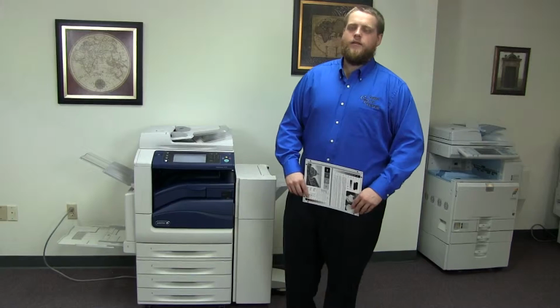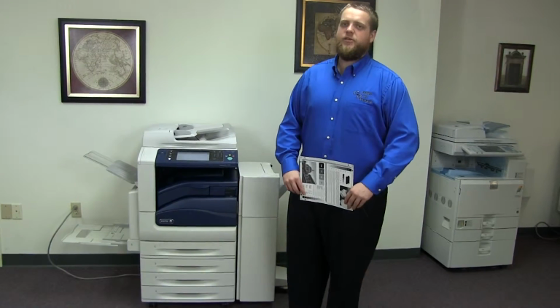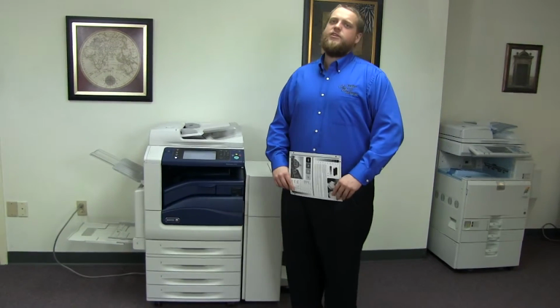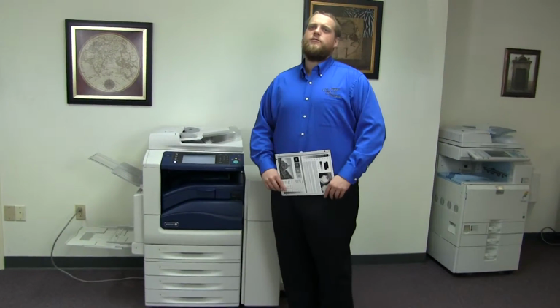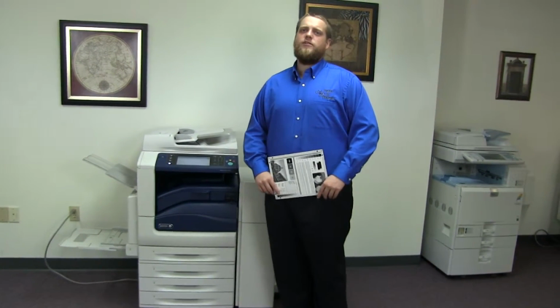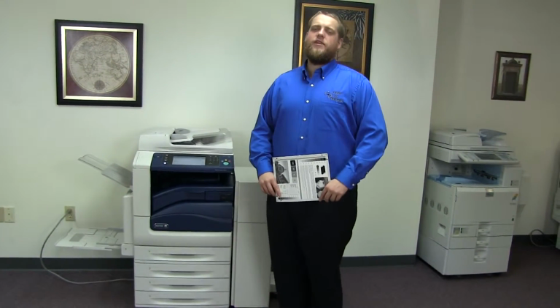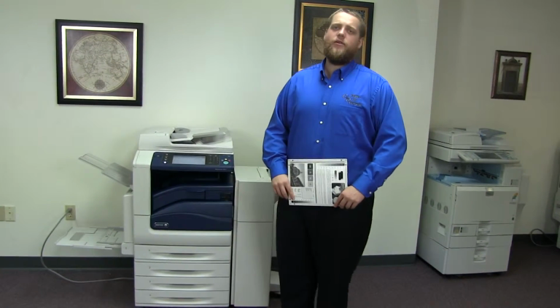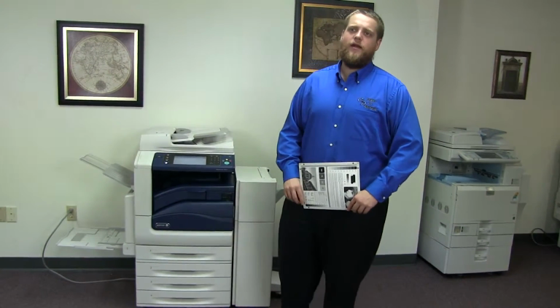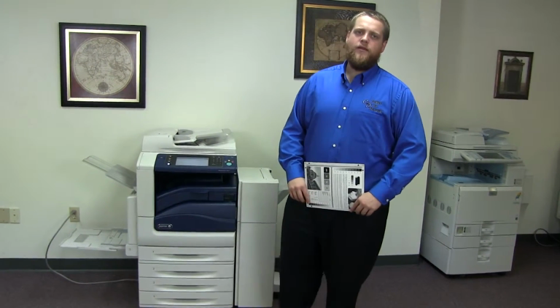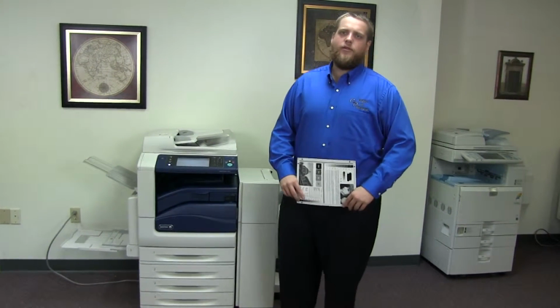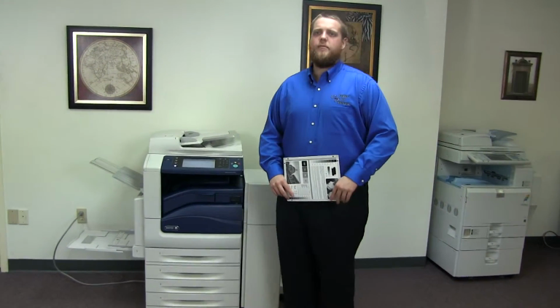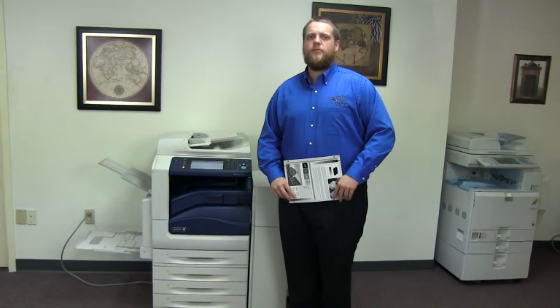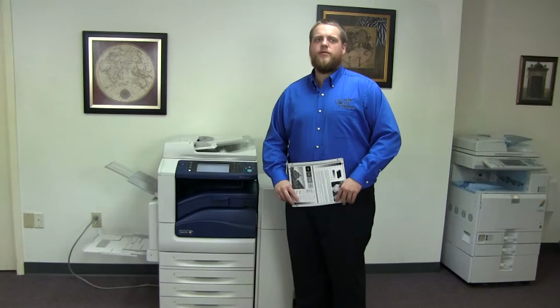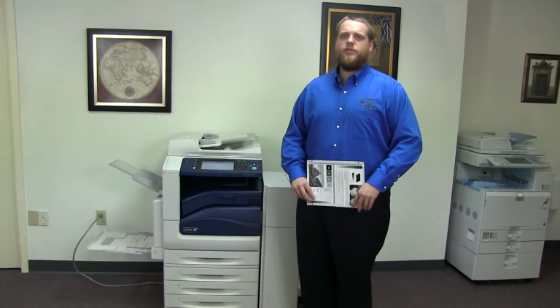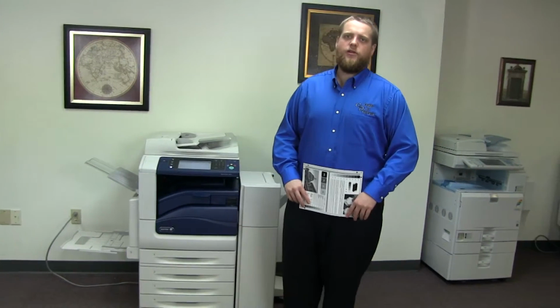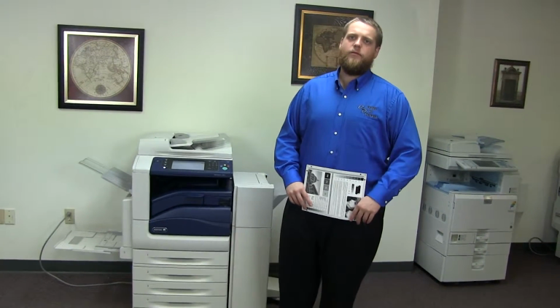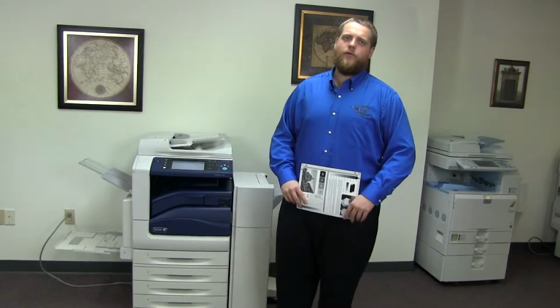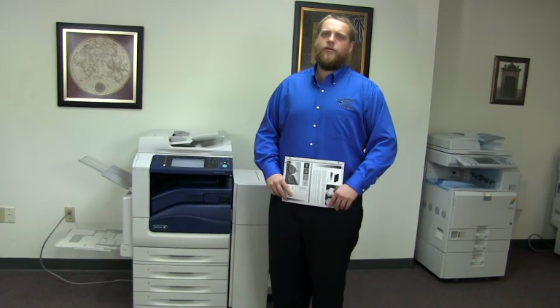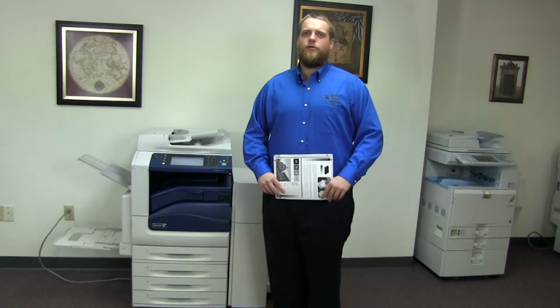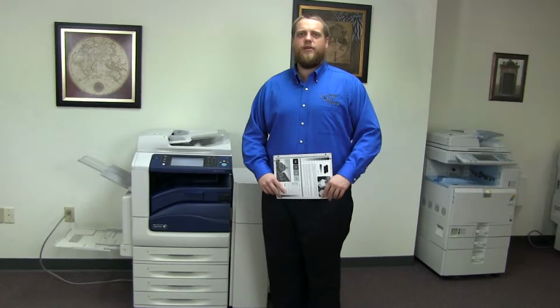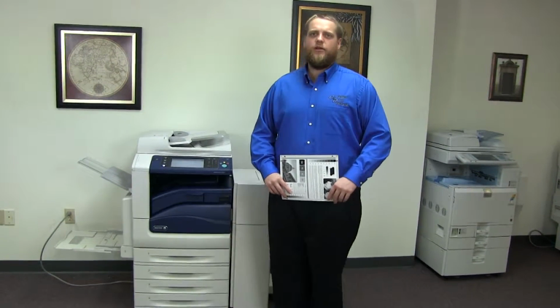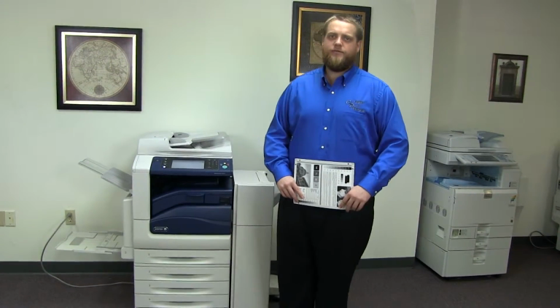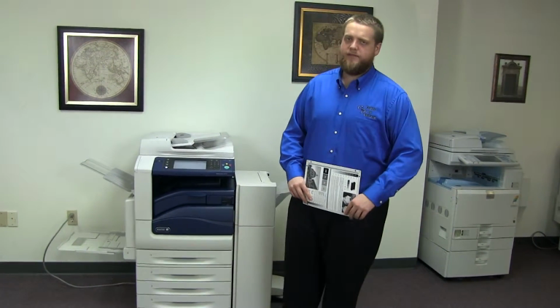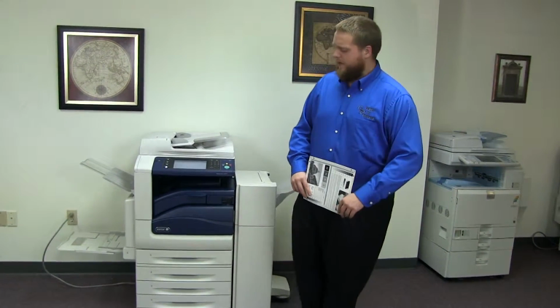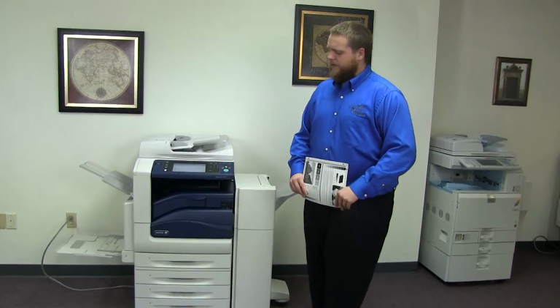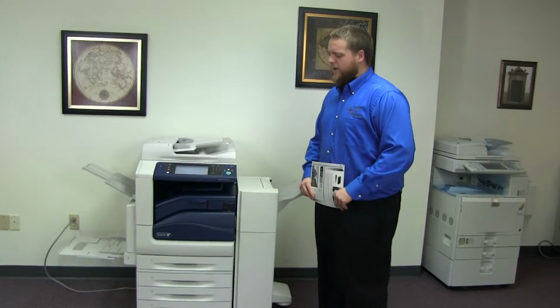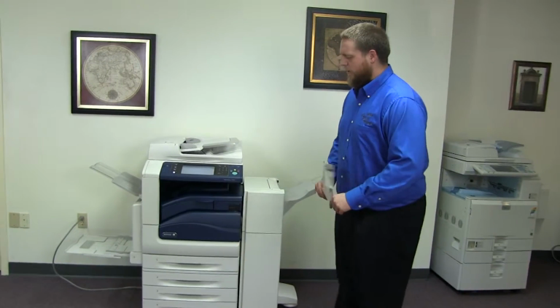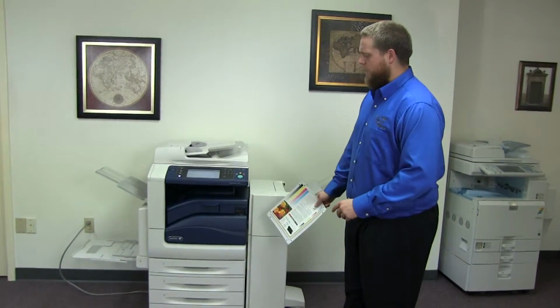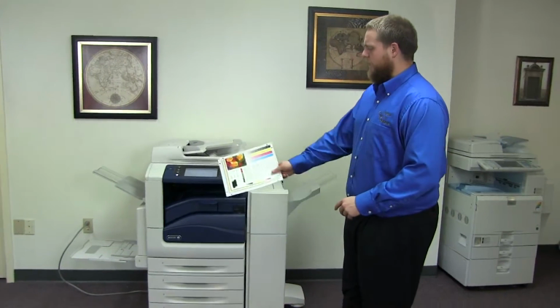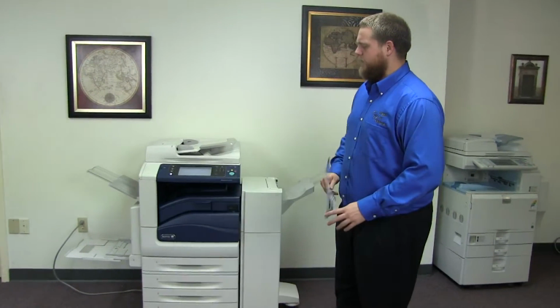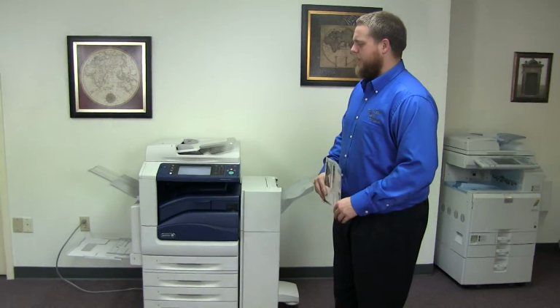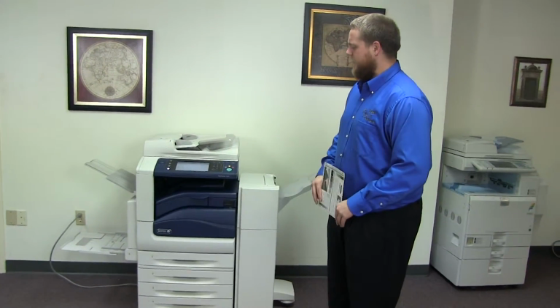This machine is a Xerox WorkCenter 7835. It's a 35 page per minute multi-function color copier with network printer, network scanner. It also has fax. It has five paper trays, four on the front plus the bypass on the left.